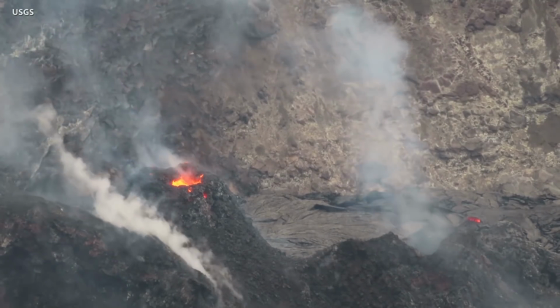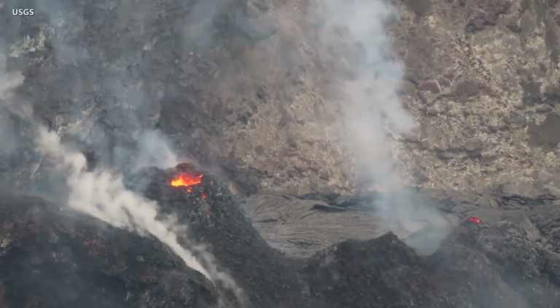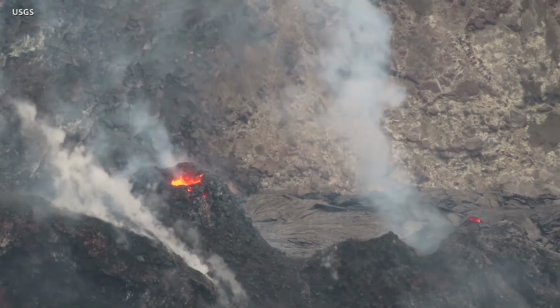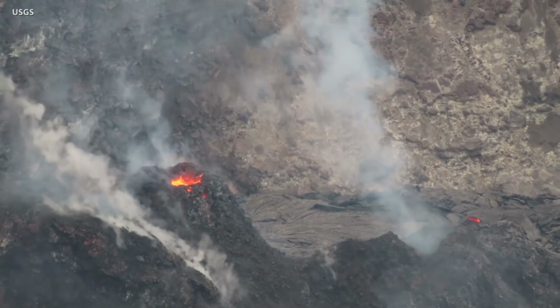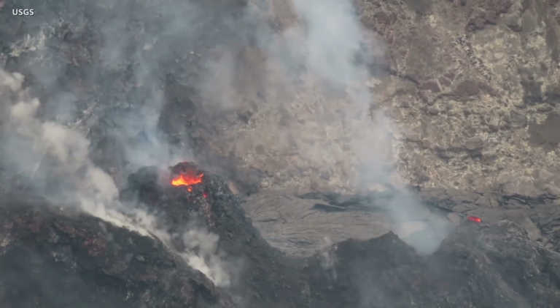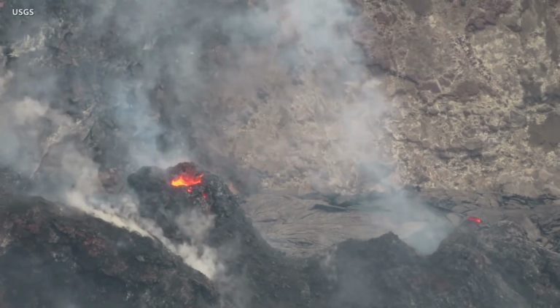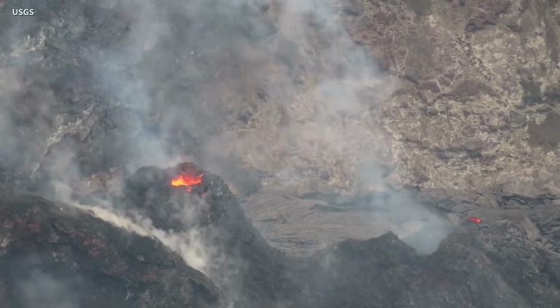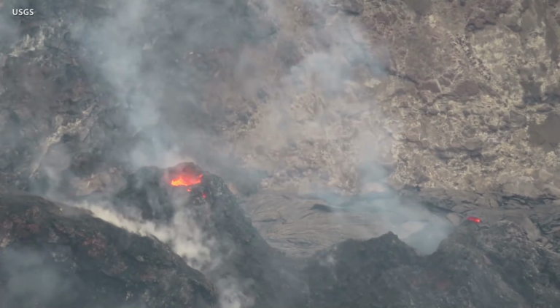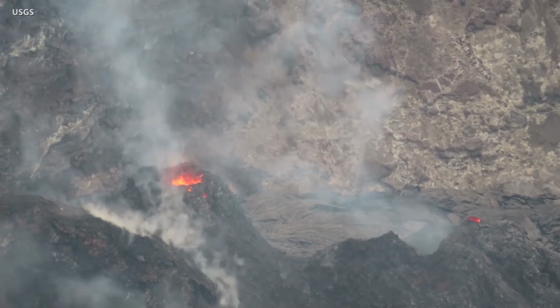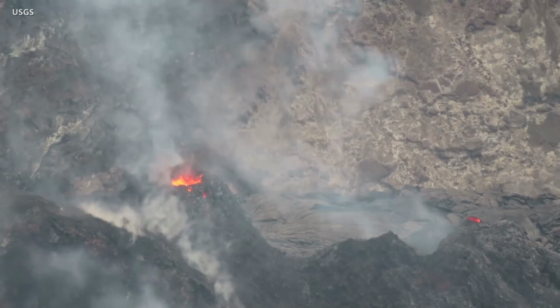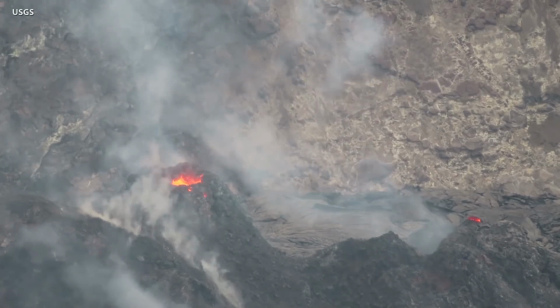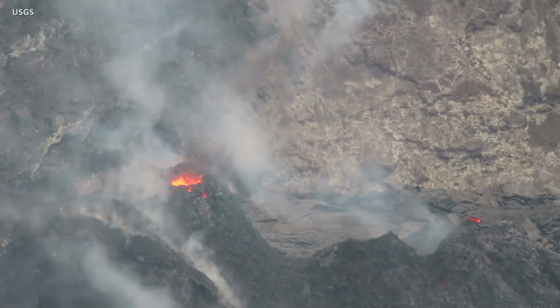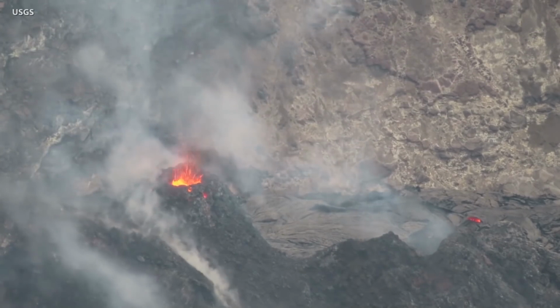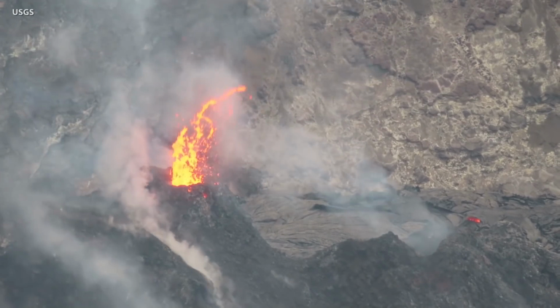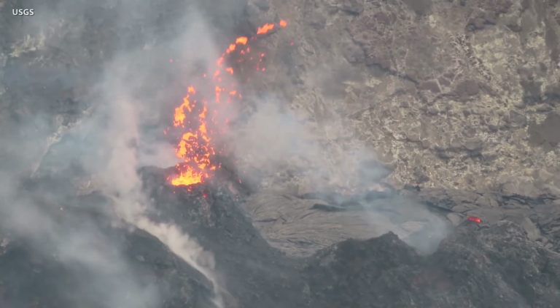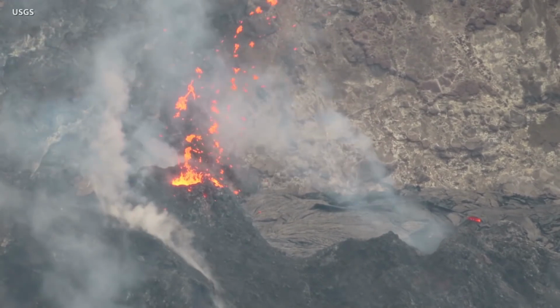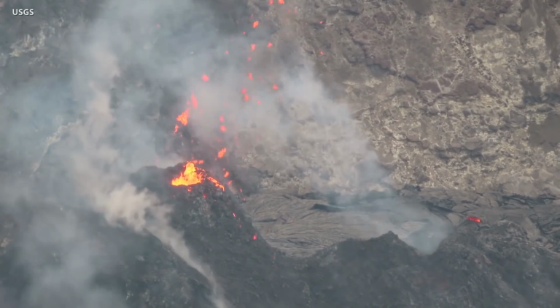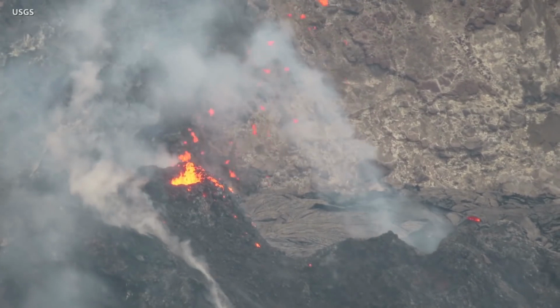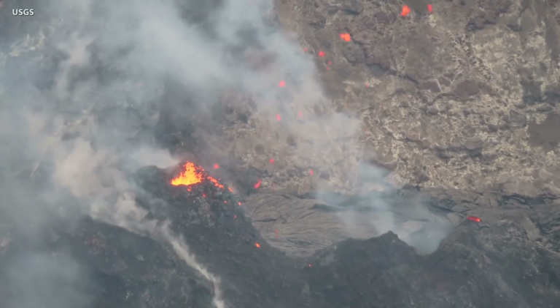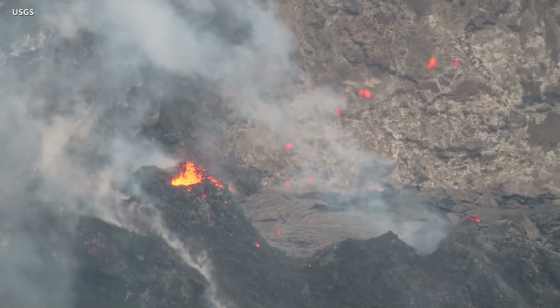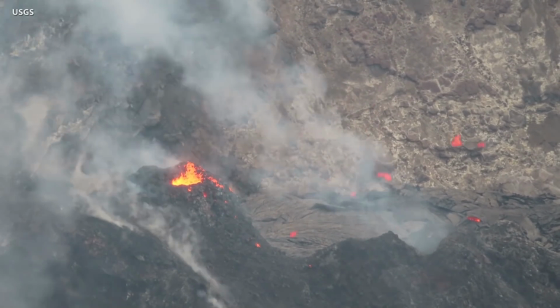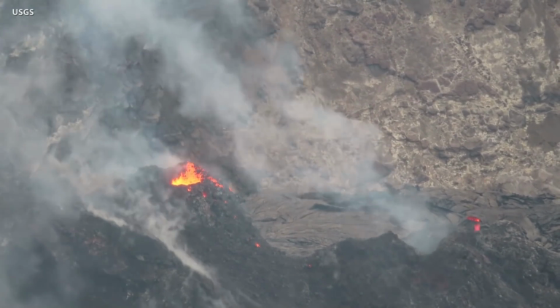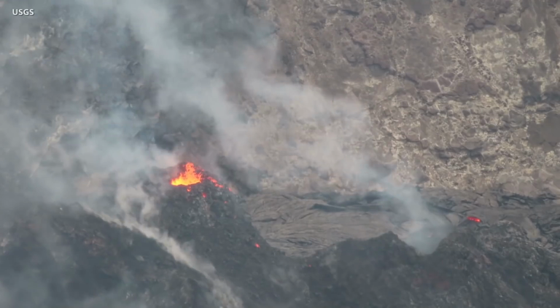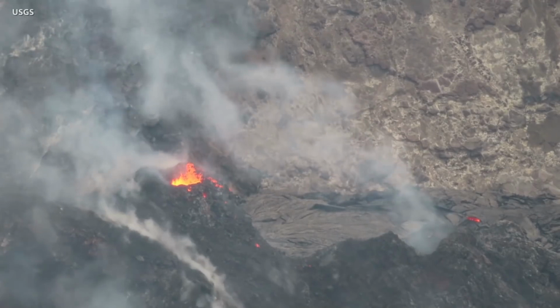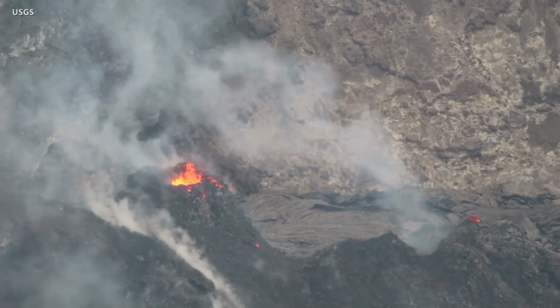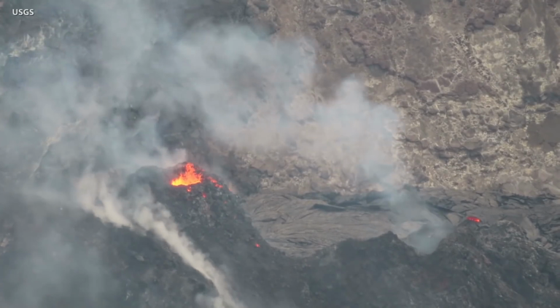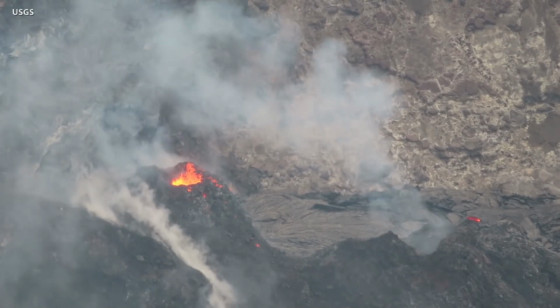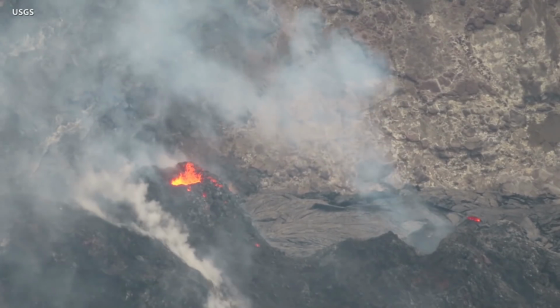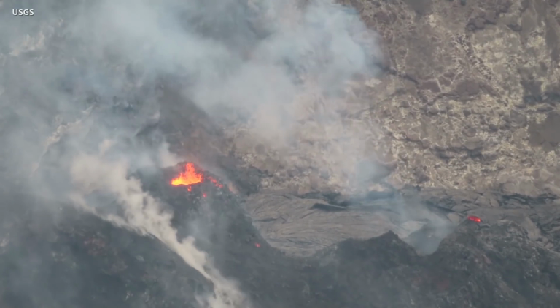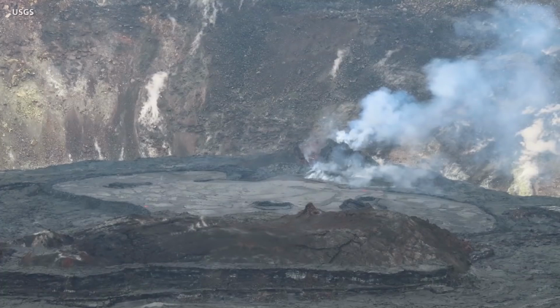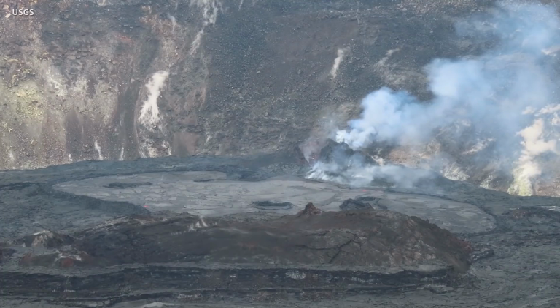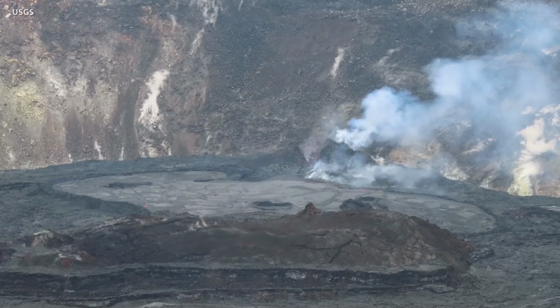Lava is still erupting from a vent on the northwest side of the crater, supplying a lava lake that continues to slowly grow deeper. However, the active fissure is building a spatter cone that now stands approximately 15 meters, or 49 feet, above the lava lake's surface.